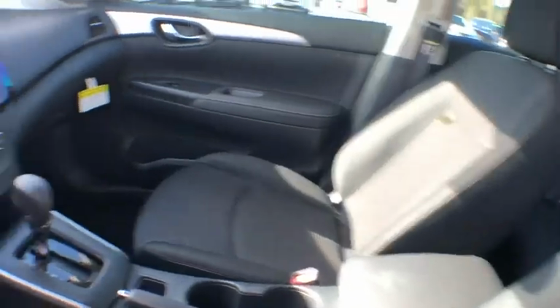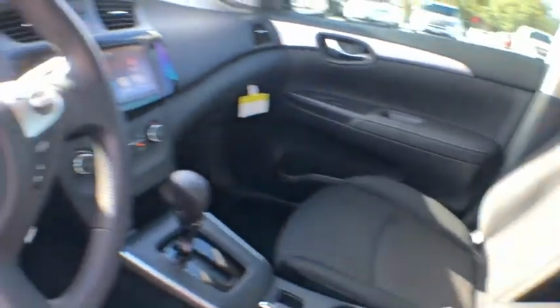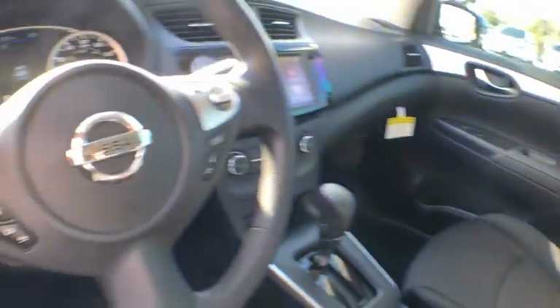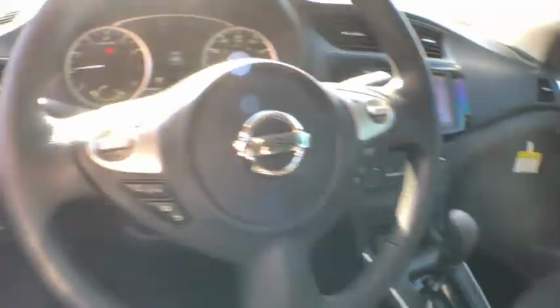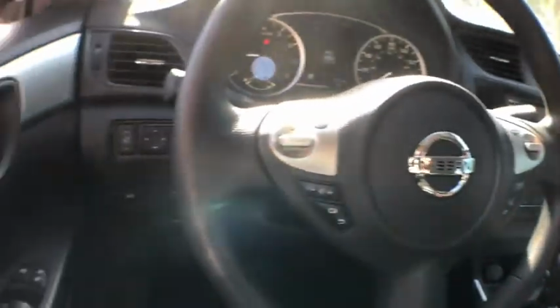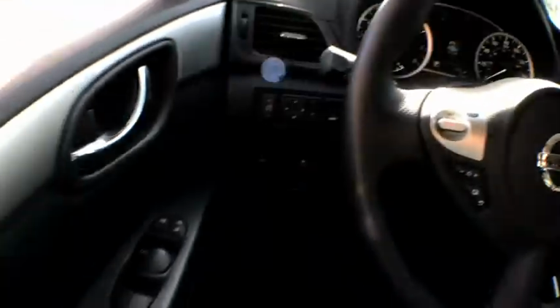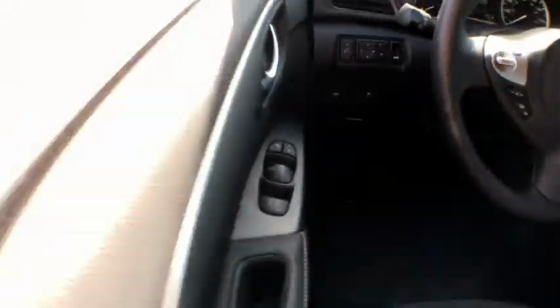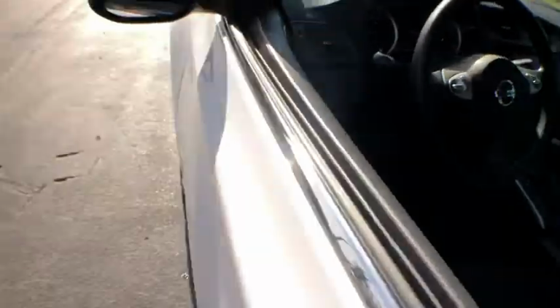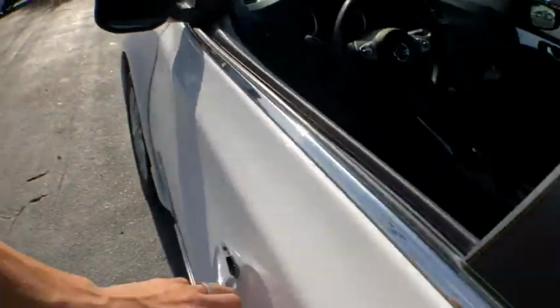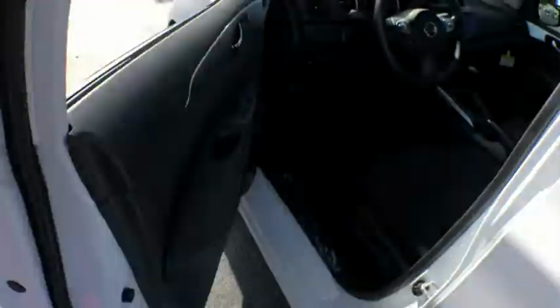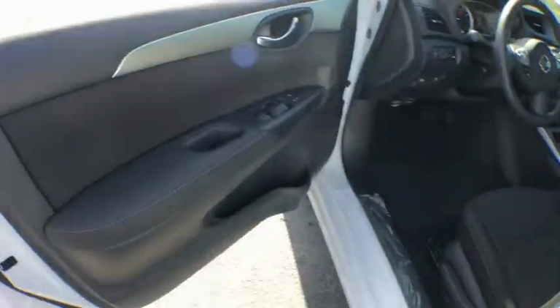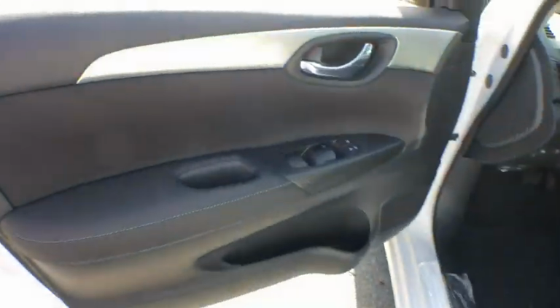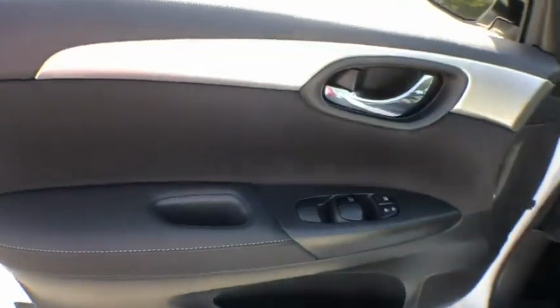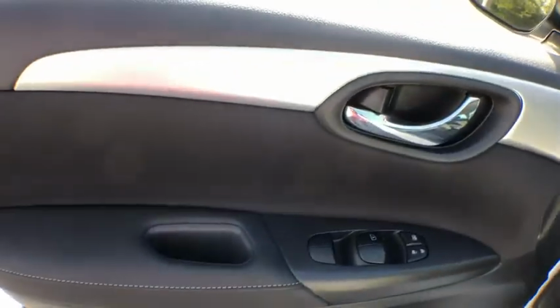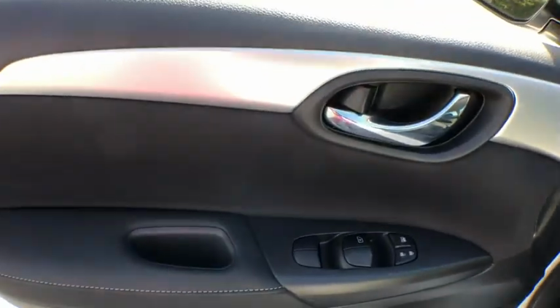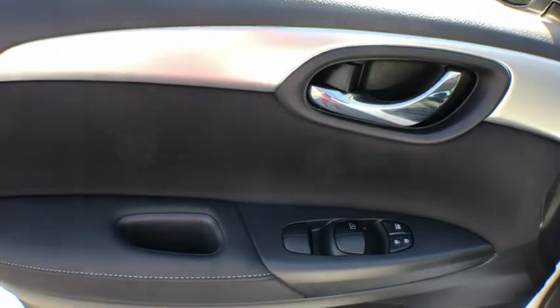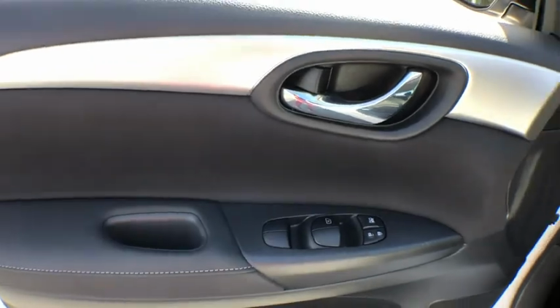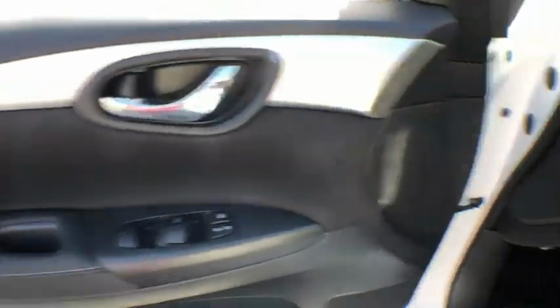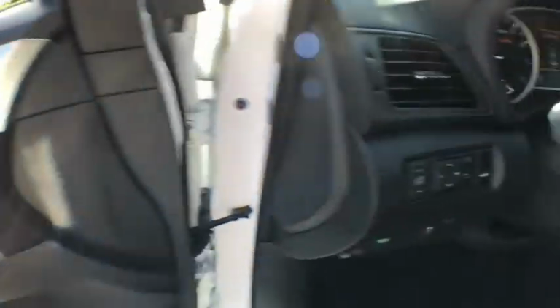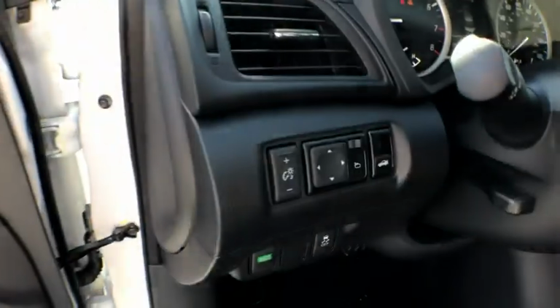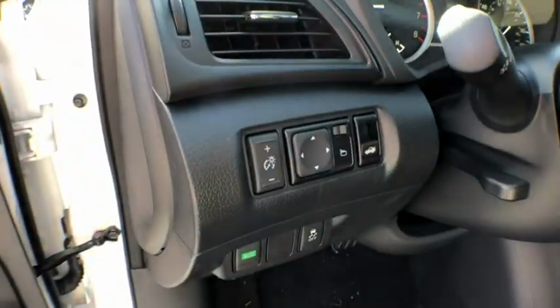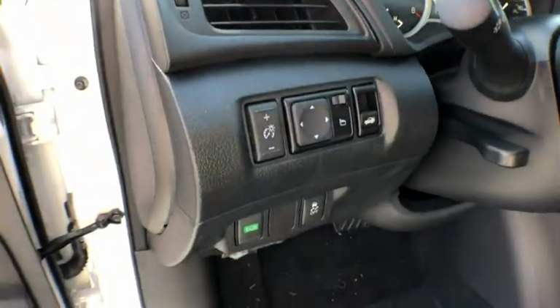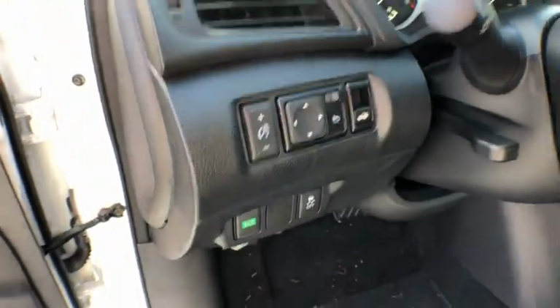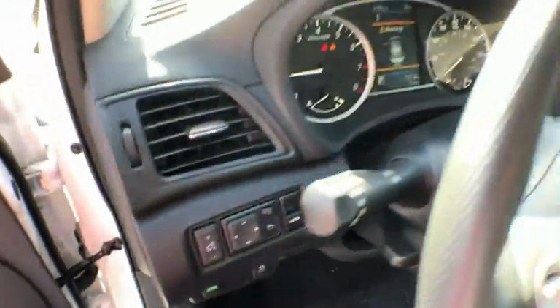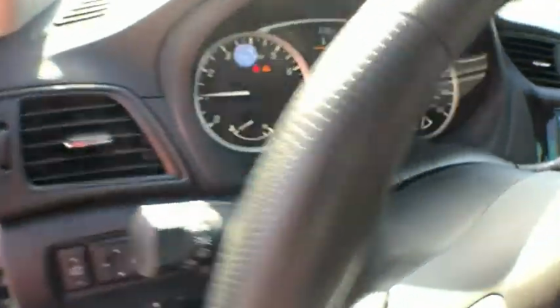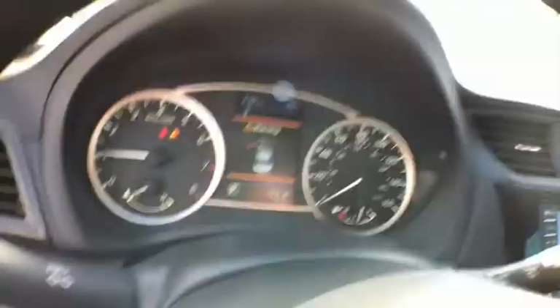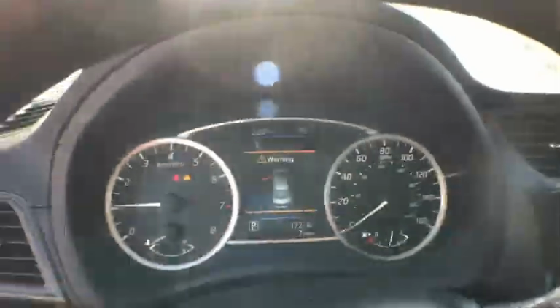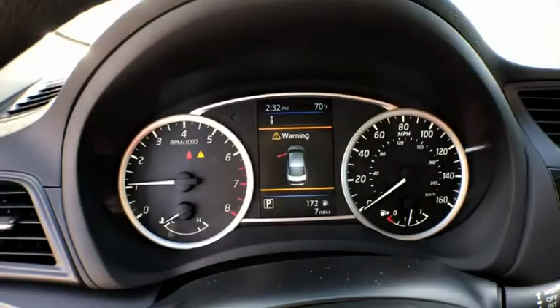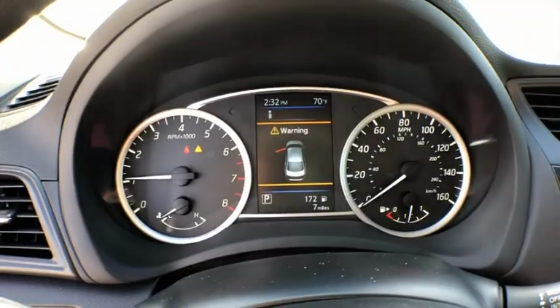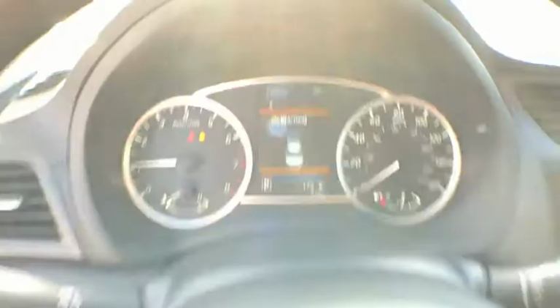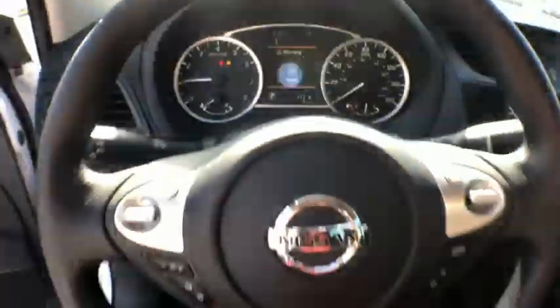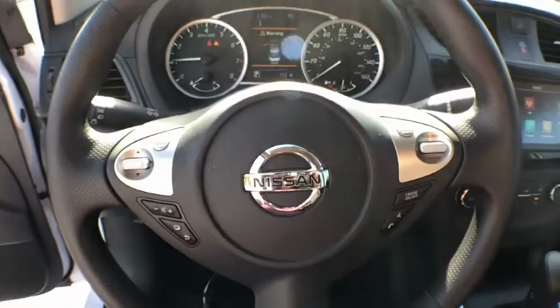Here are some of this vehicle's great options: traction control, dual airbags, power steering, alloy wheels, trip computer, power windows, and electronic stability control.